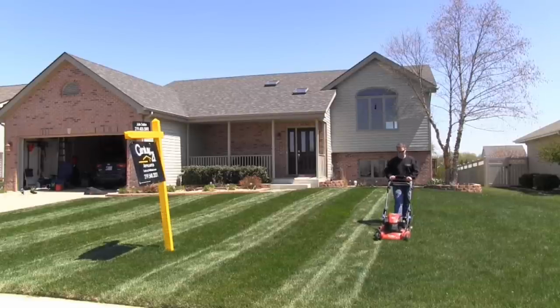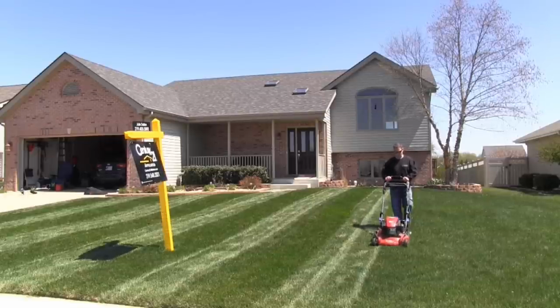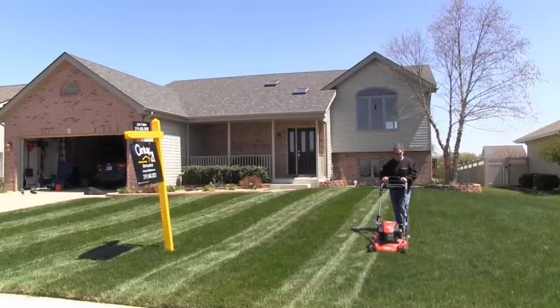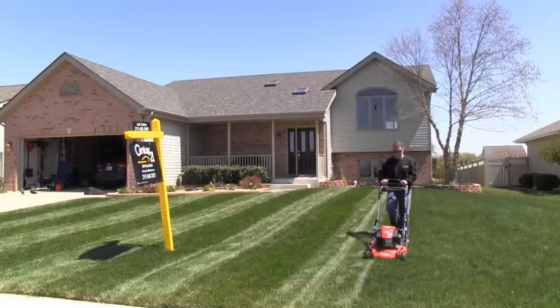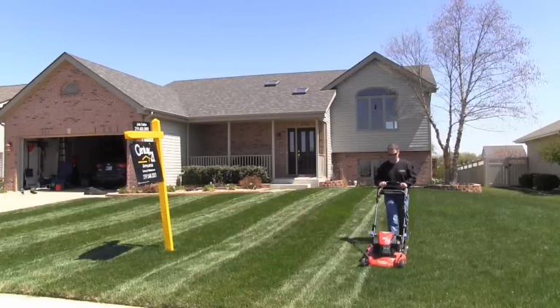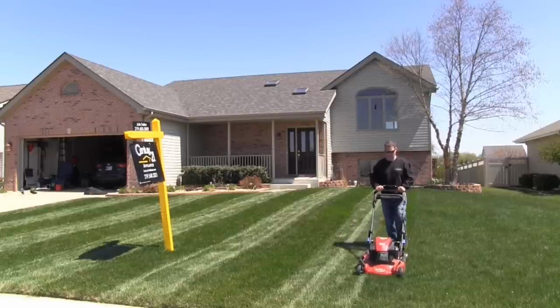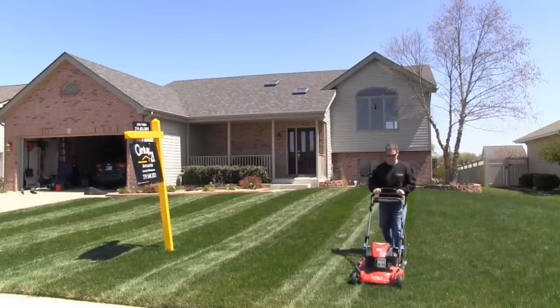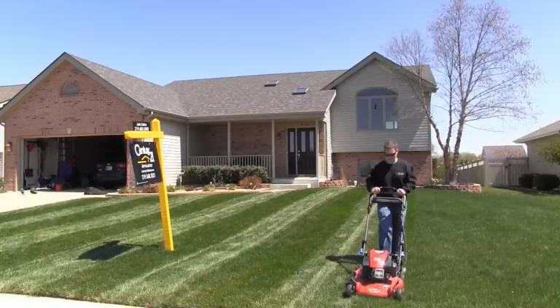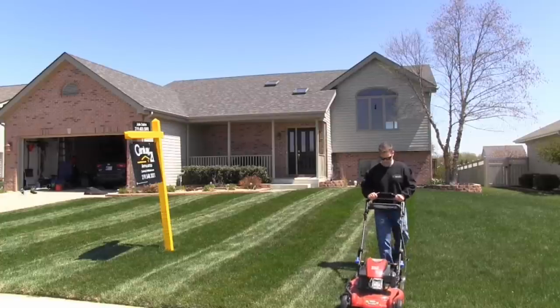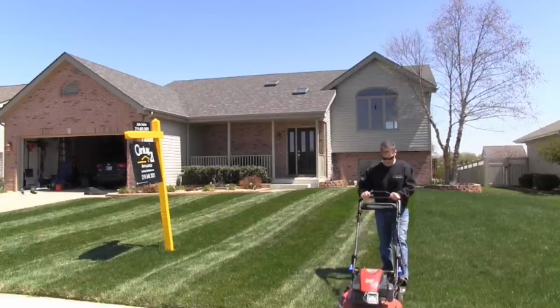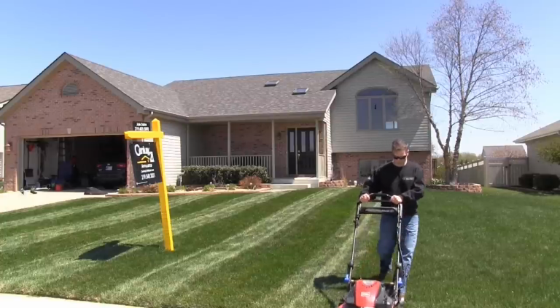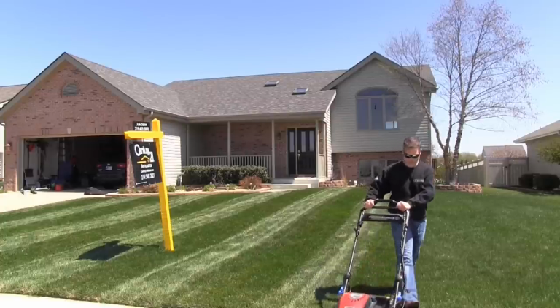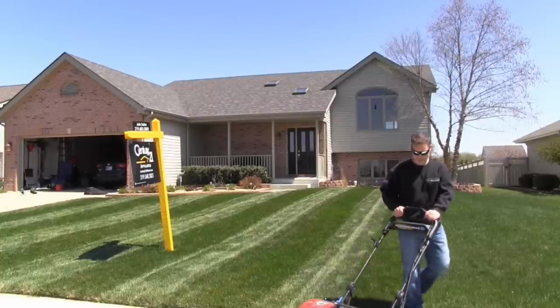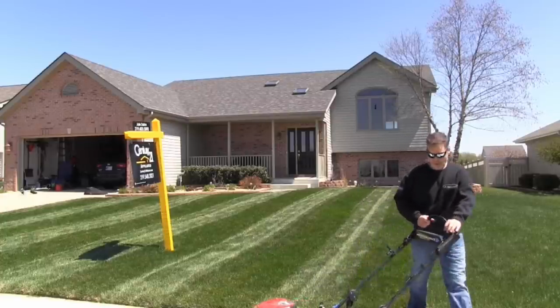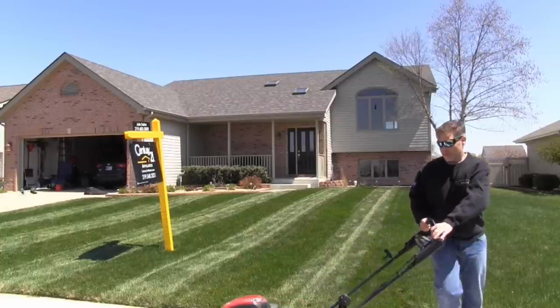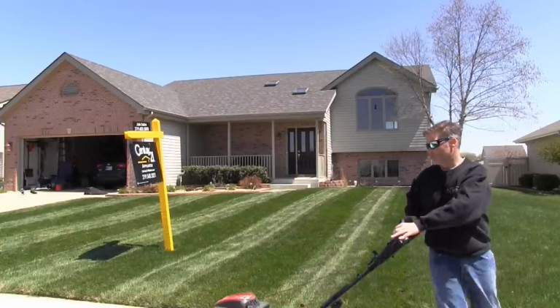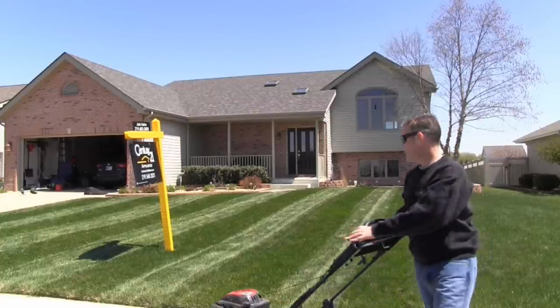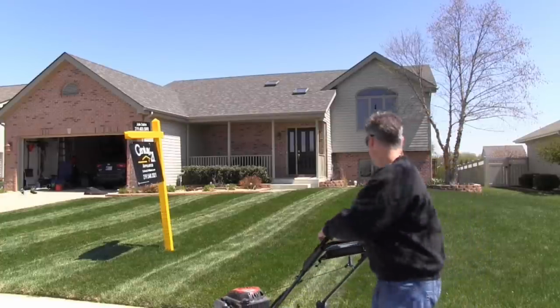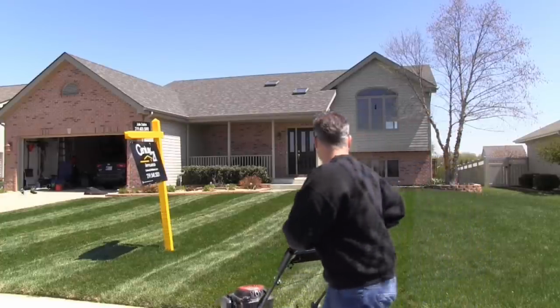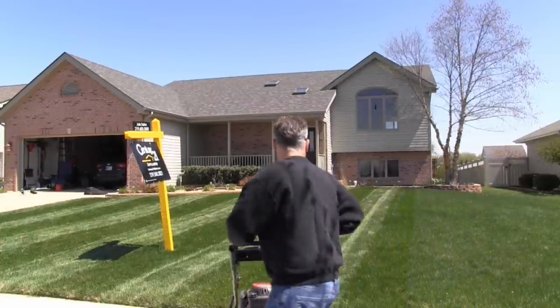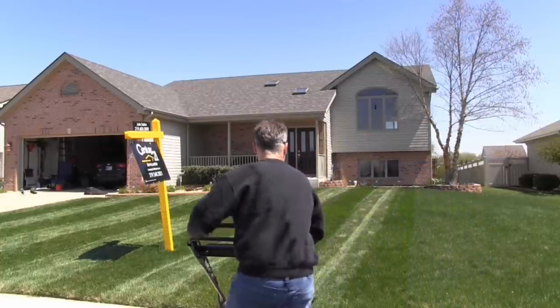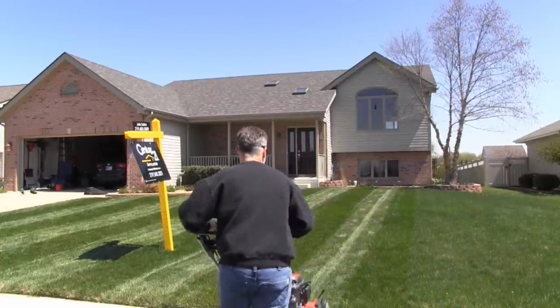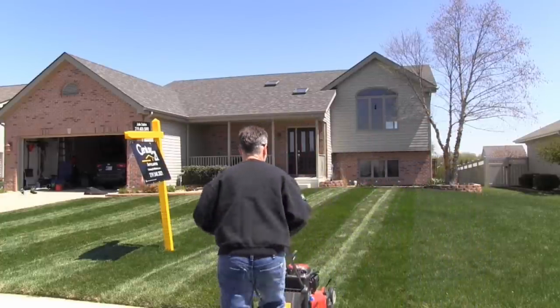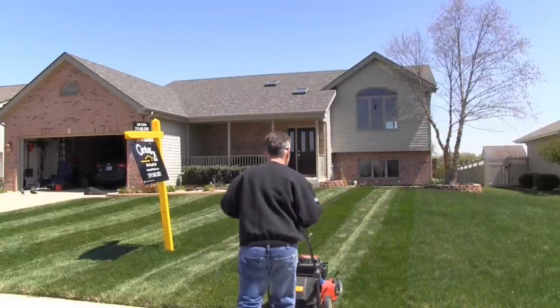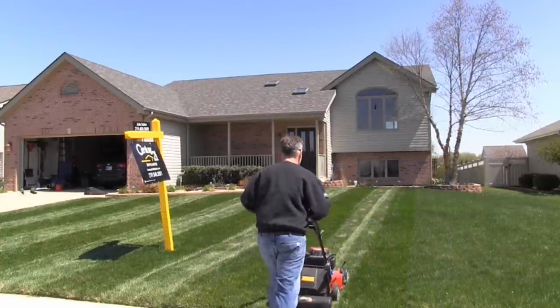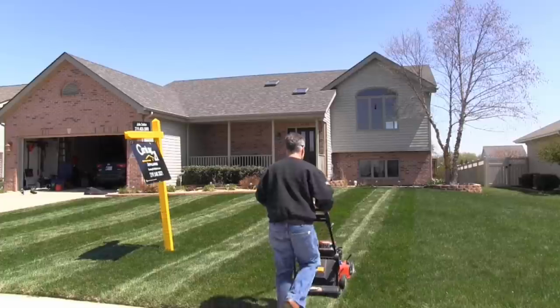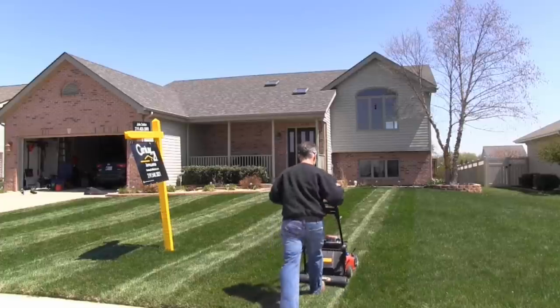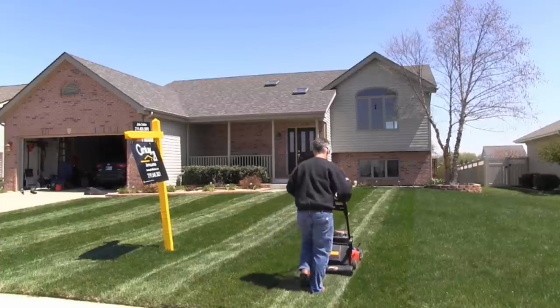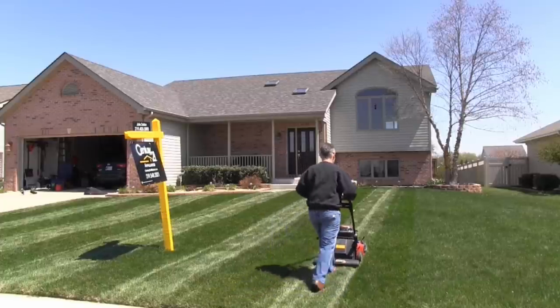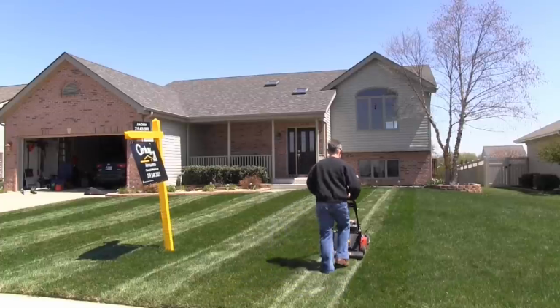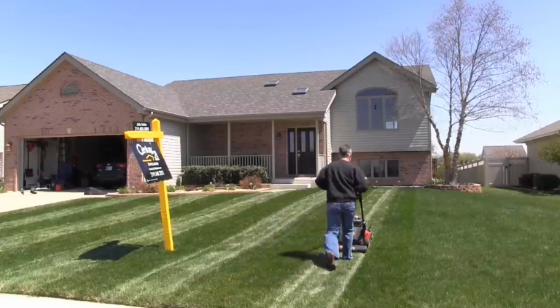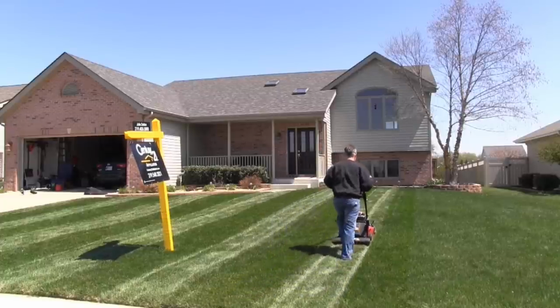So there you go — there's how lawn stripes work. Hope you enjoyed this. I know you guys love the lawn striping videos anyway. I'm Alan Hain, The Lawn Care Nut. Thanks for listening. Subscribe to the channel, and I will see you in the lawn.